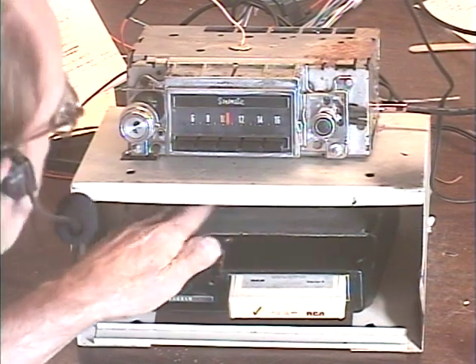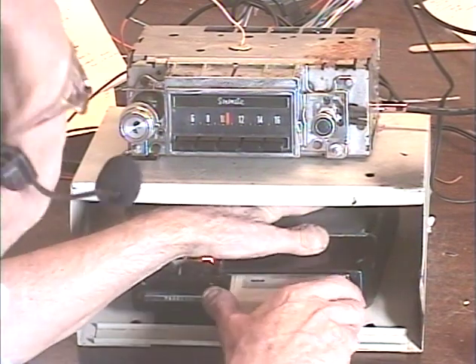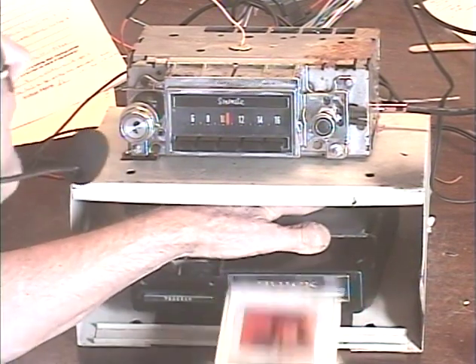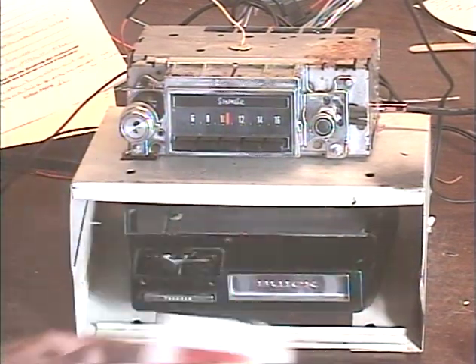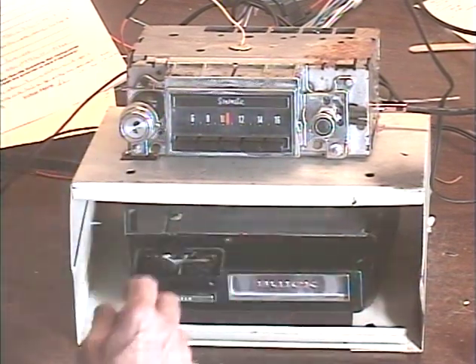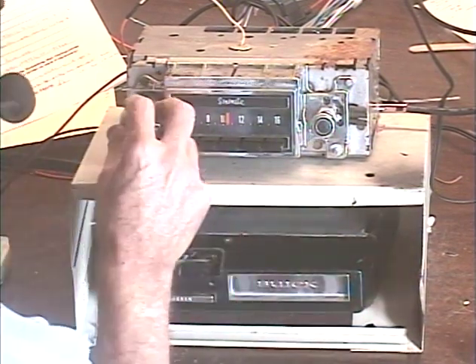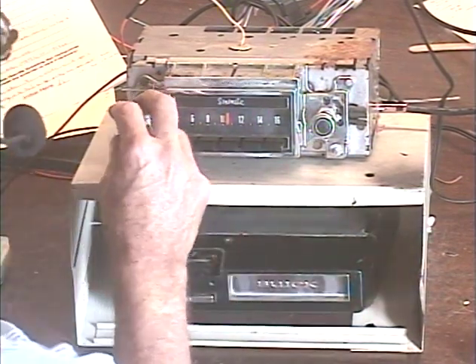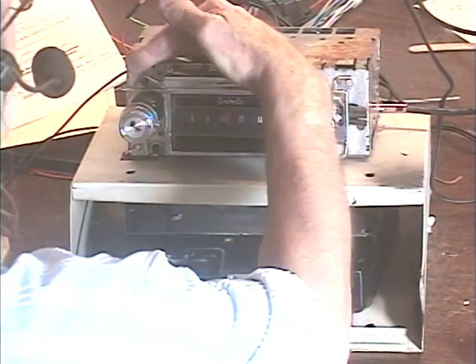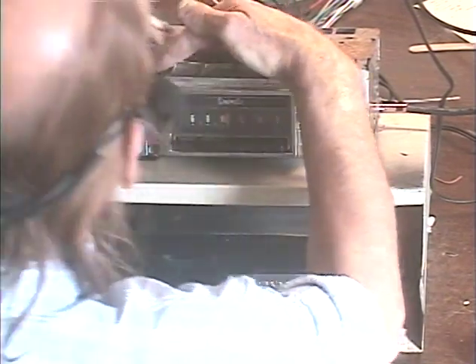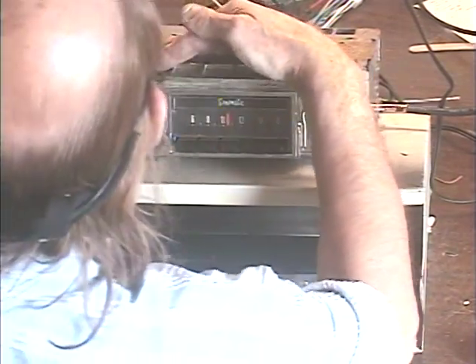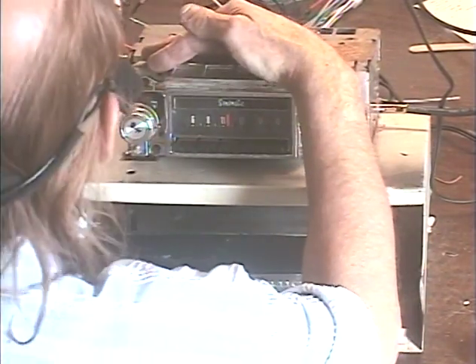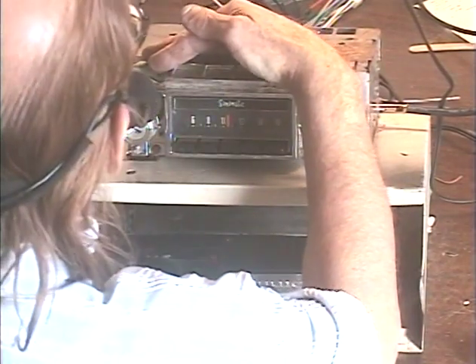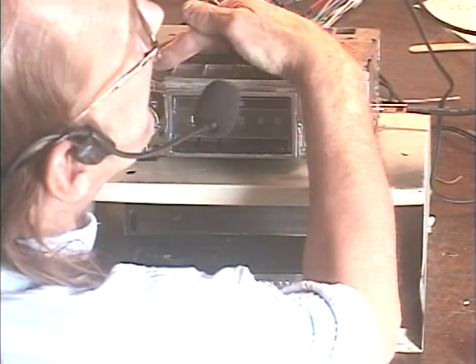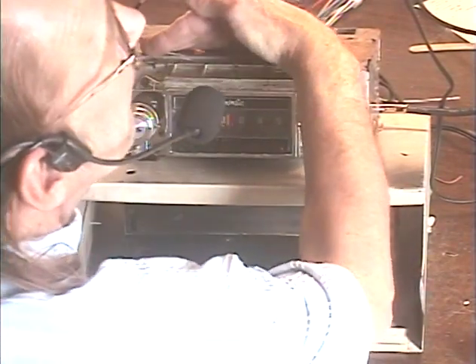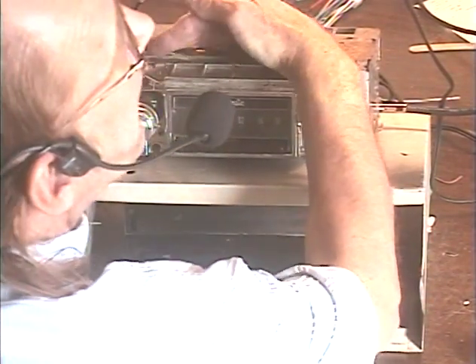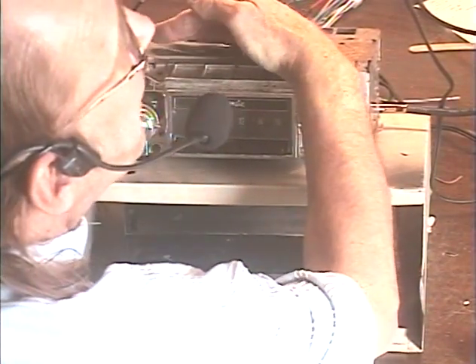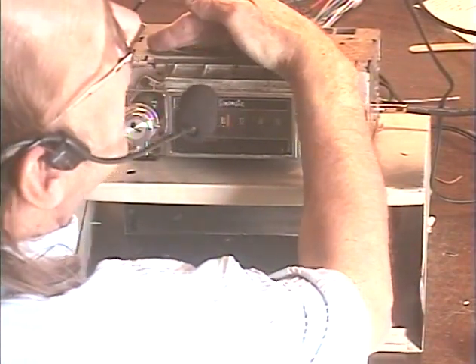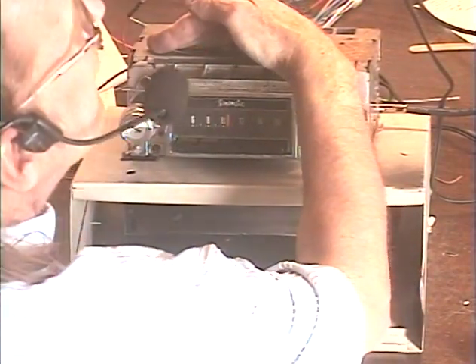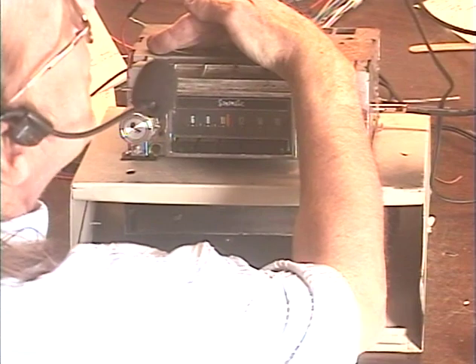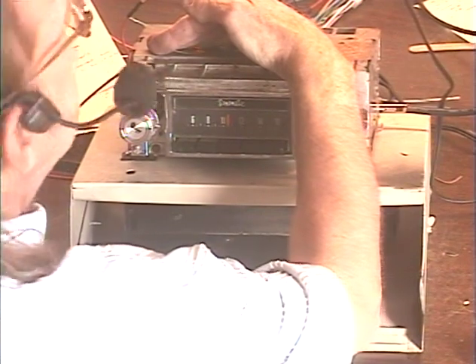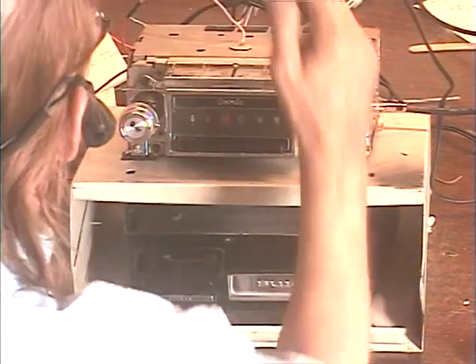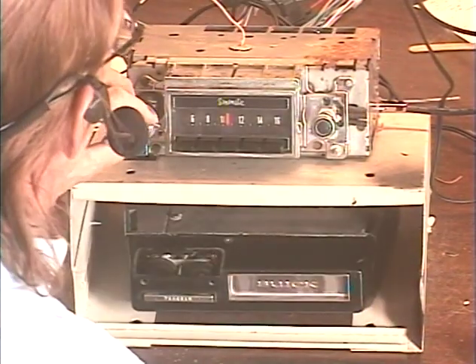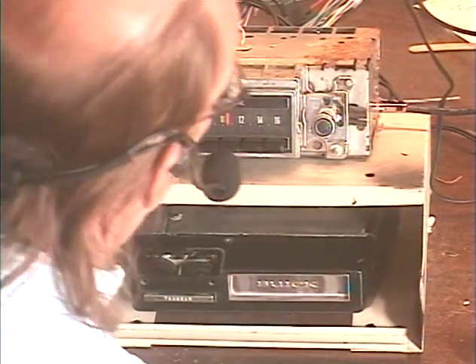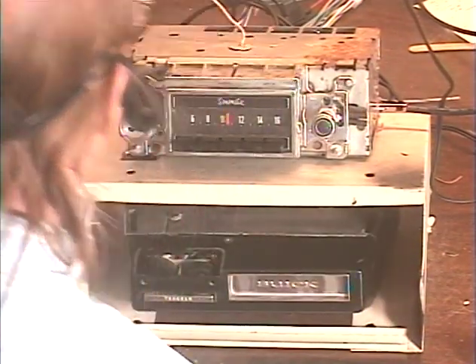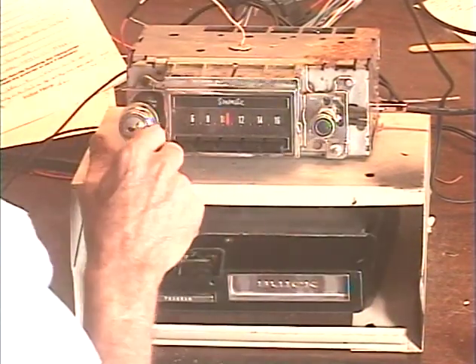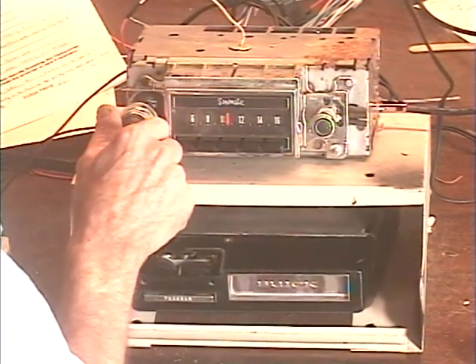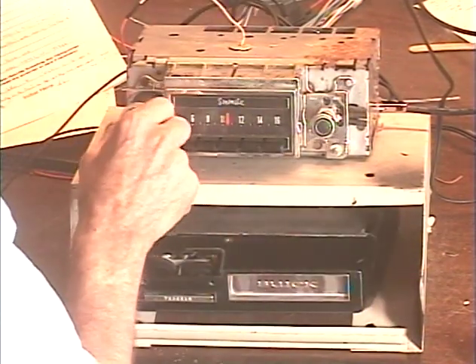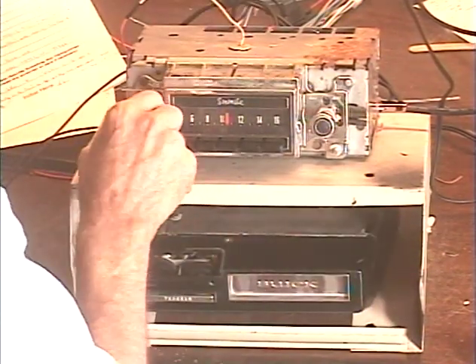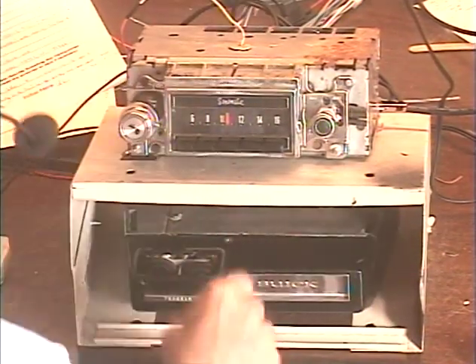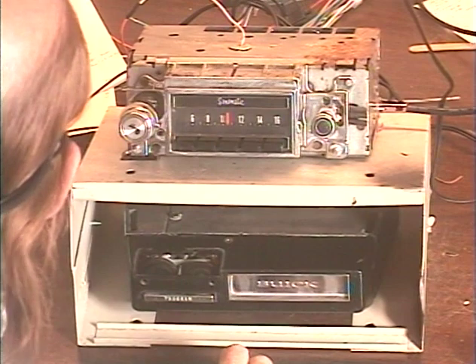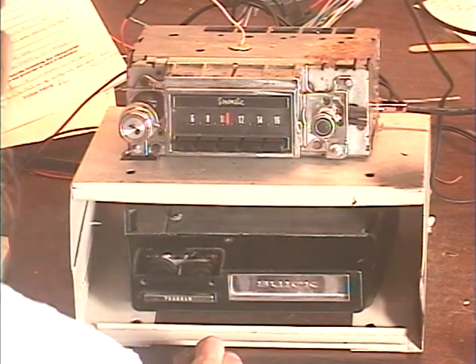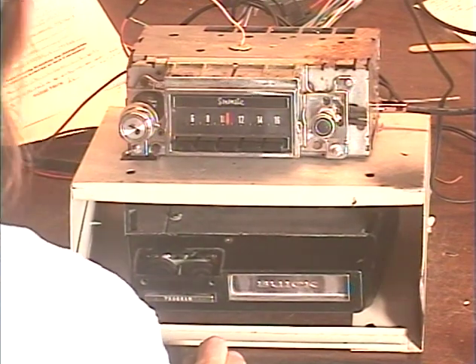Let's check the dial light real quick. You can see that dial light flashing on and off in response to my command. That is the complete test — everything is working properly and ready to go back to the customer.